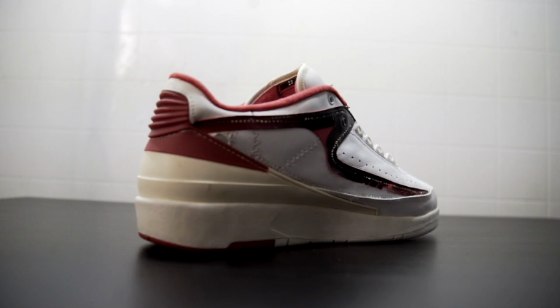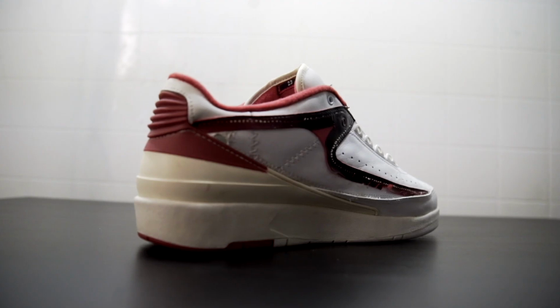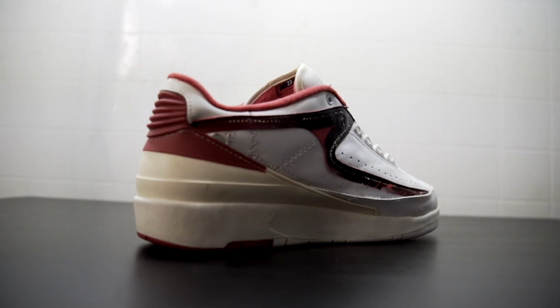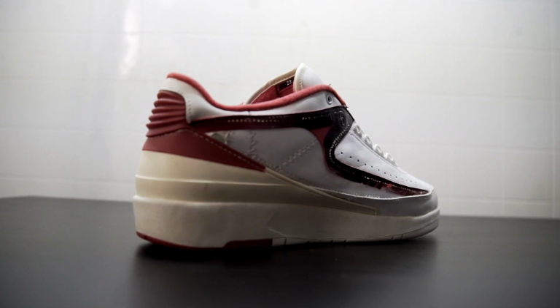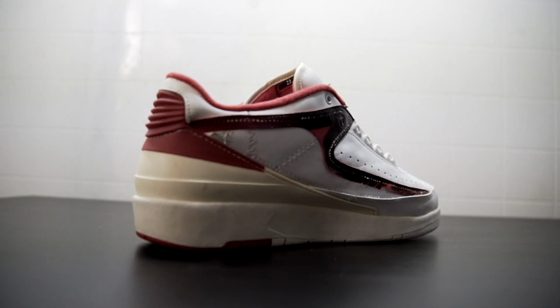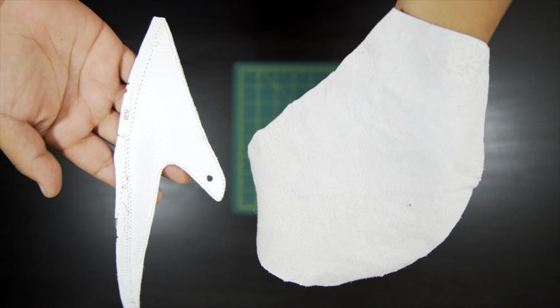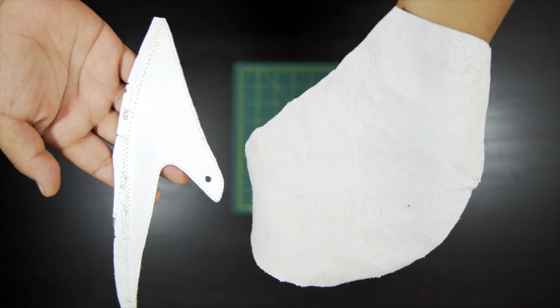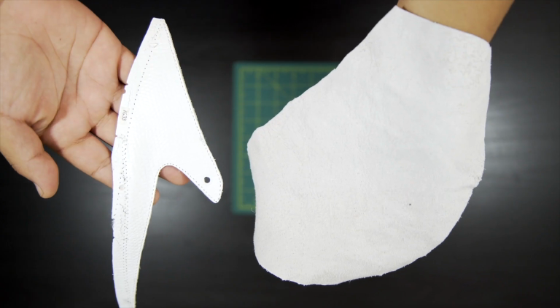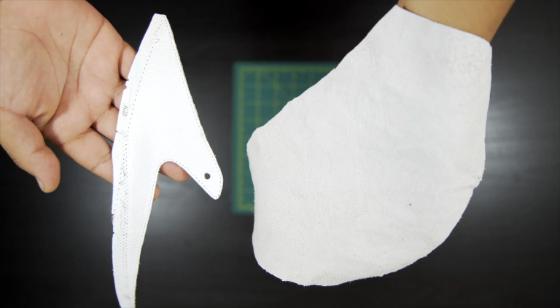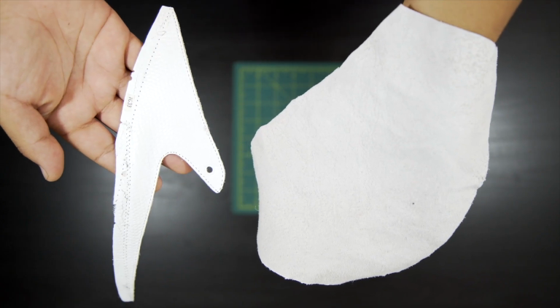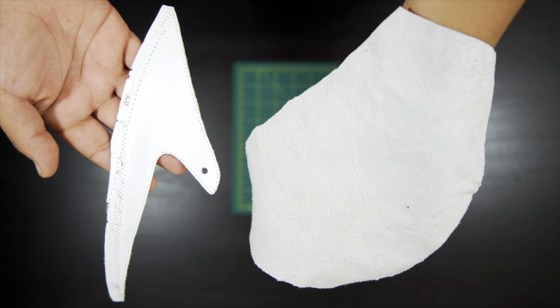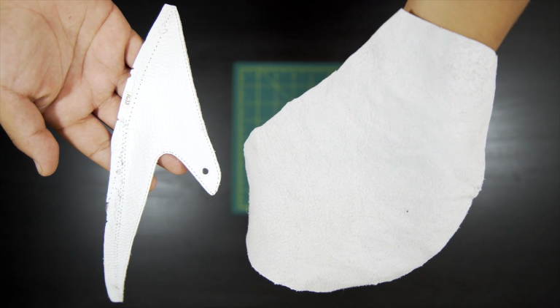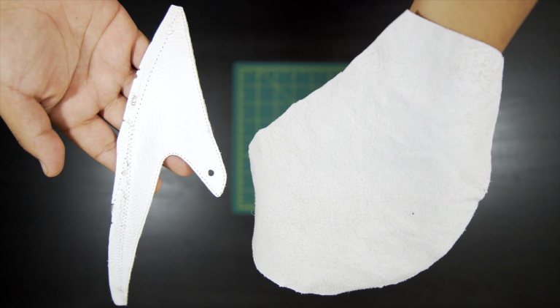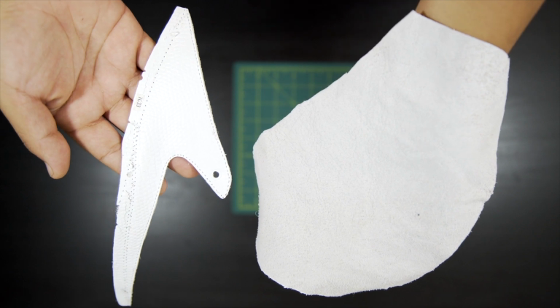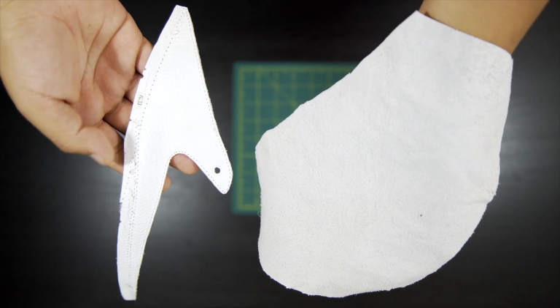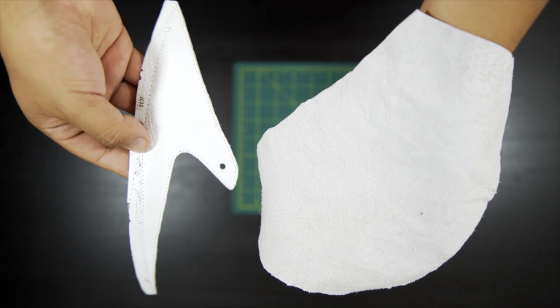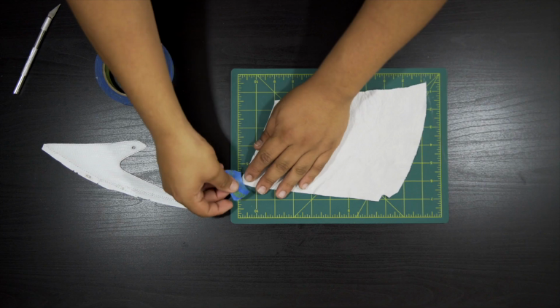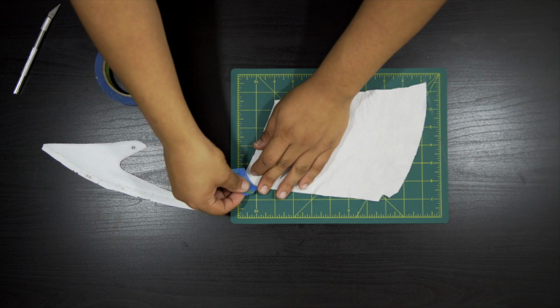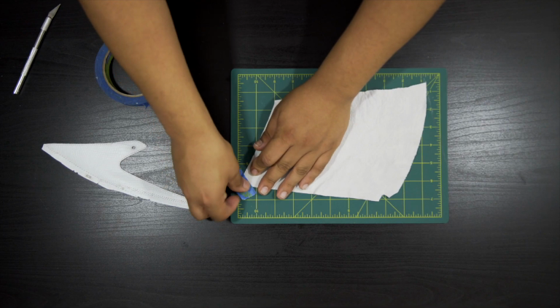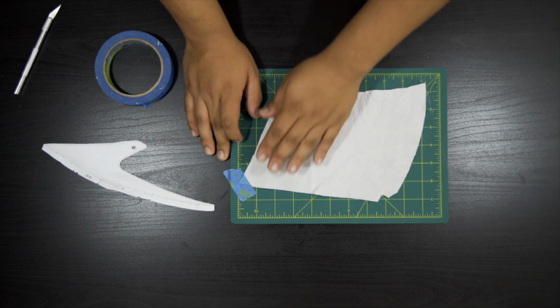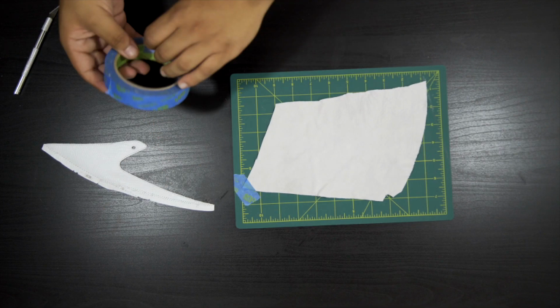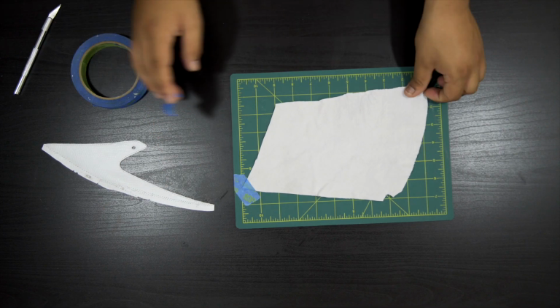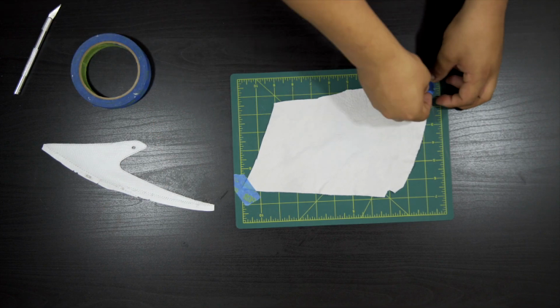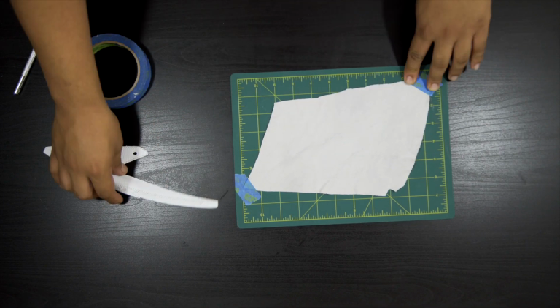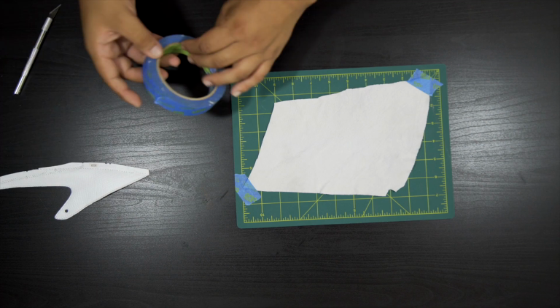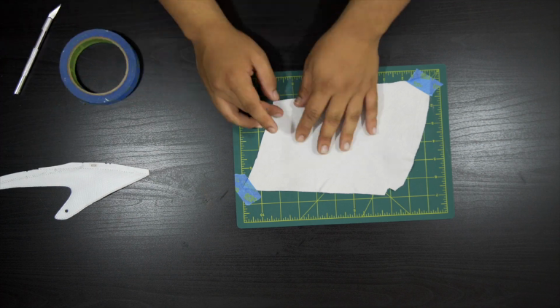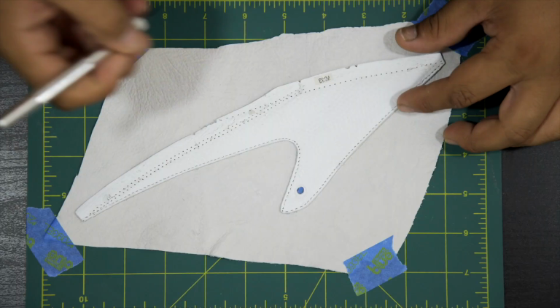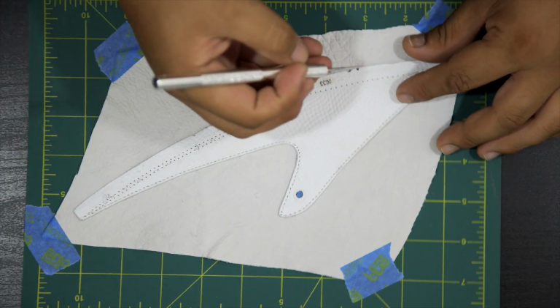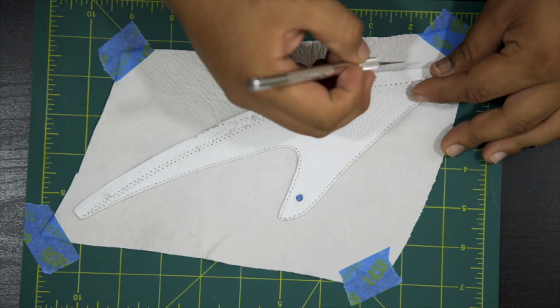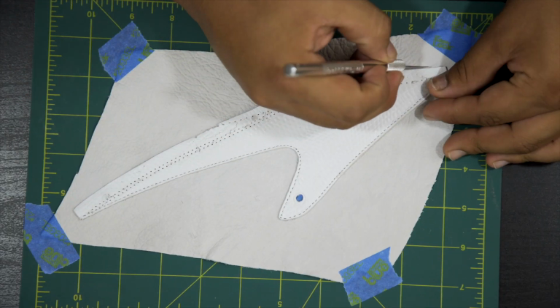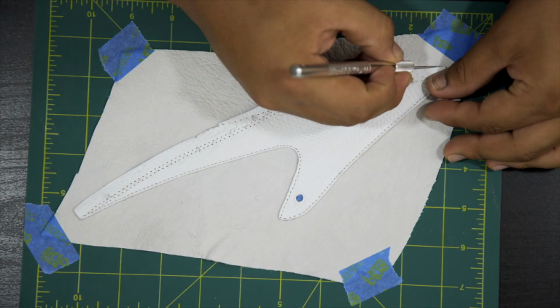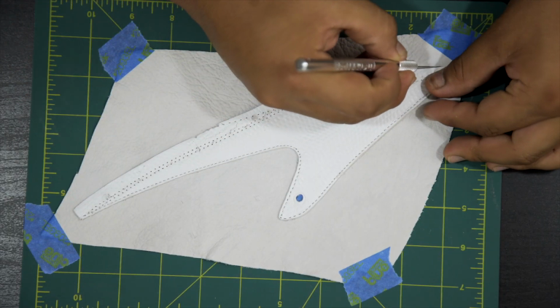Here I have the original piece of leather and the new piece of suede to cut out from. I'm starting off by taping the new piece of leather down and then taping the original piece over the new so that I can cut out the new shape using an X-Acto knife.